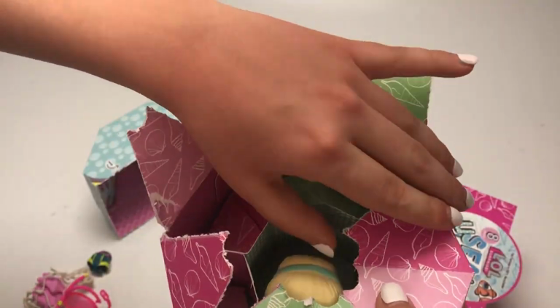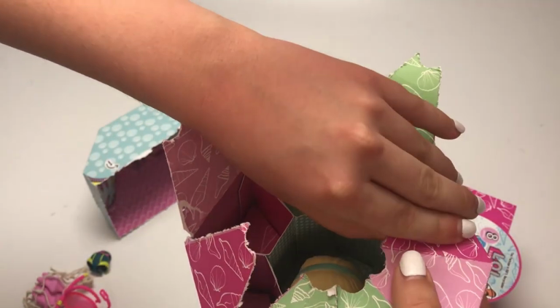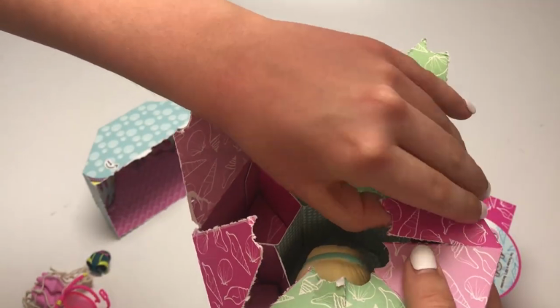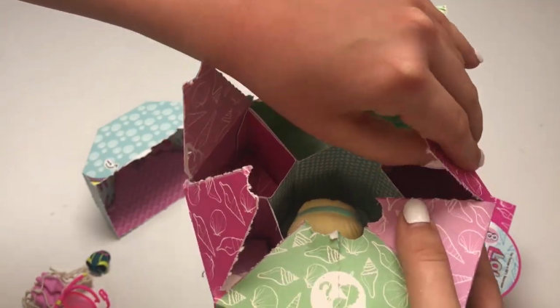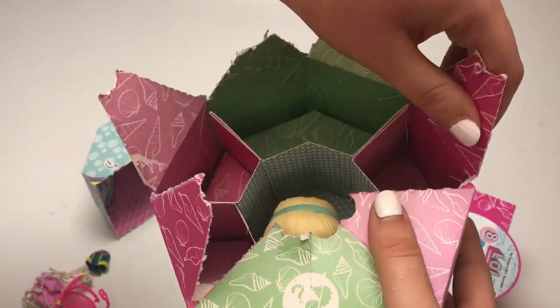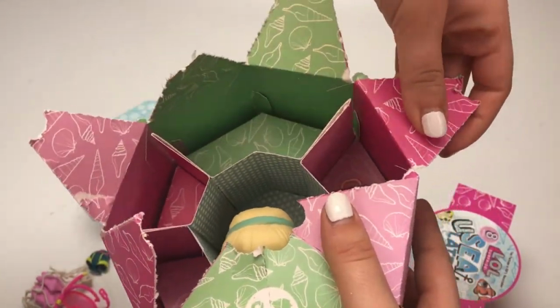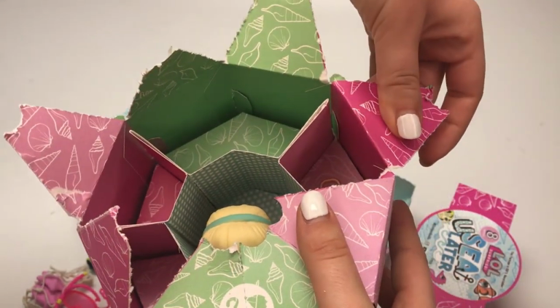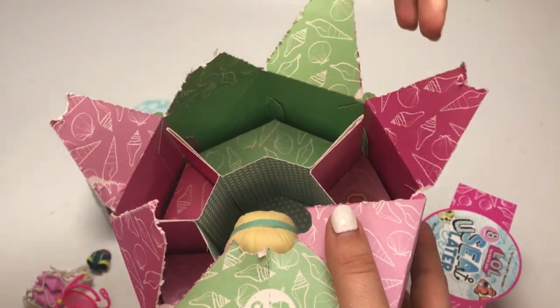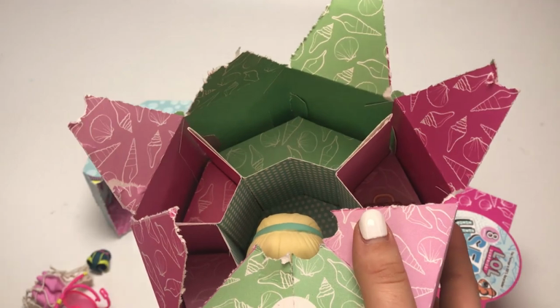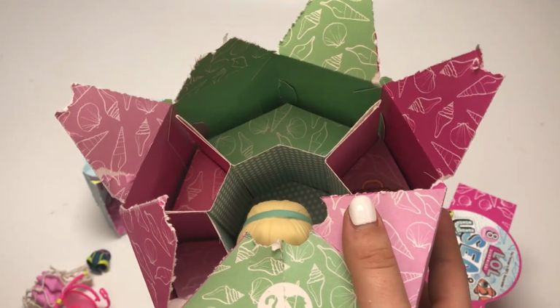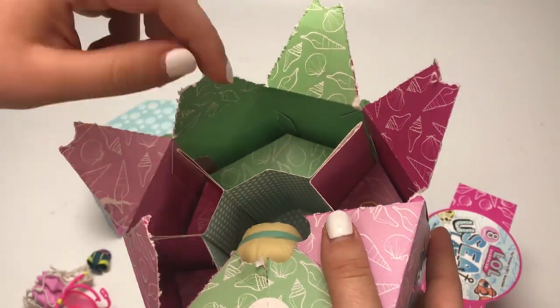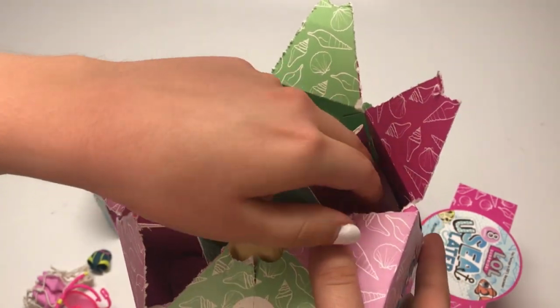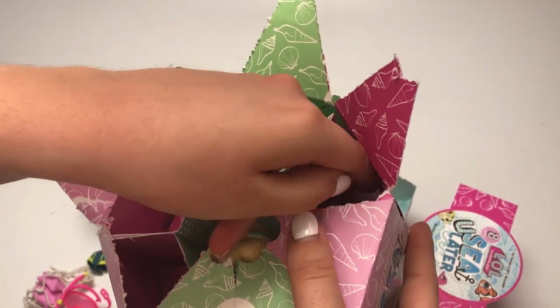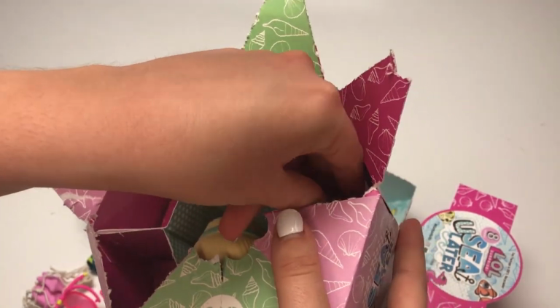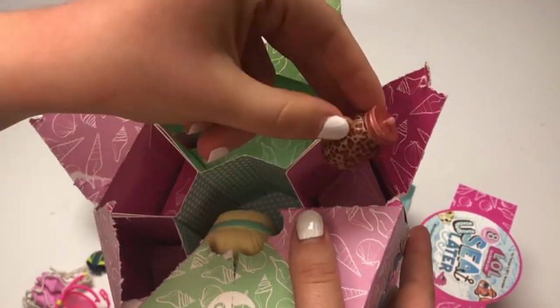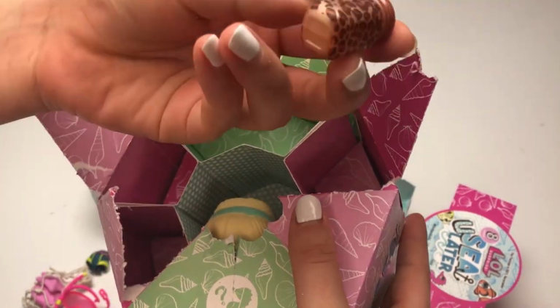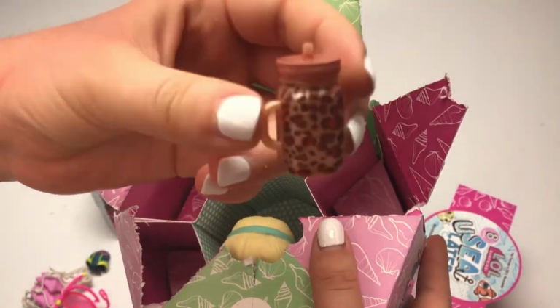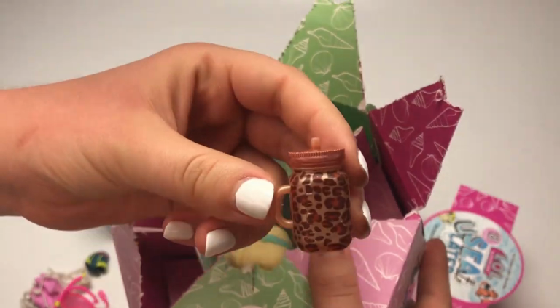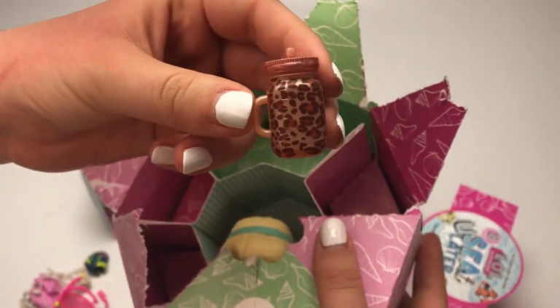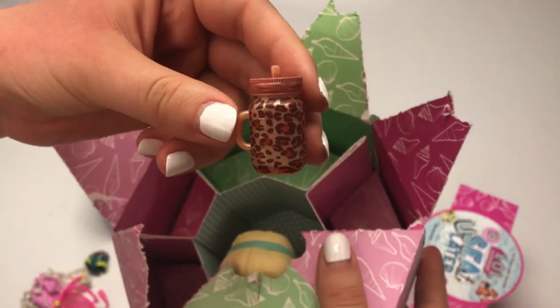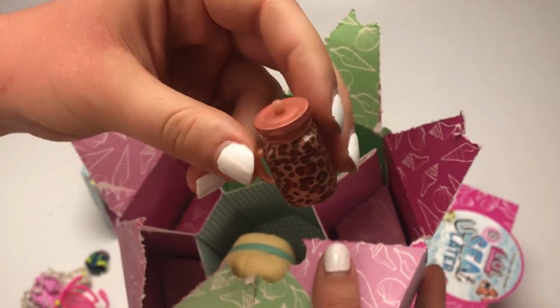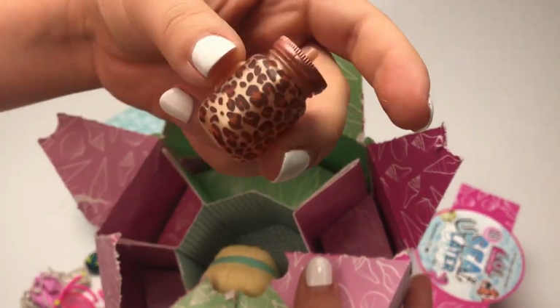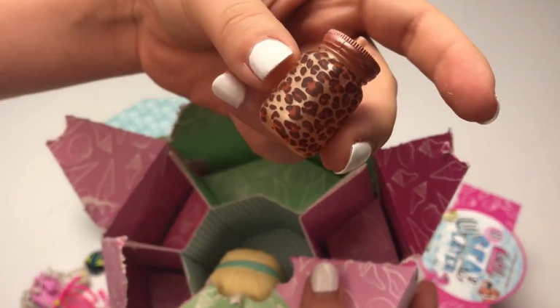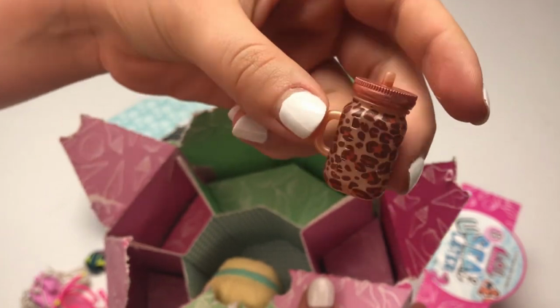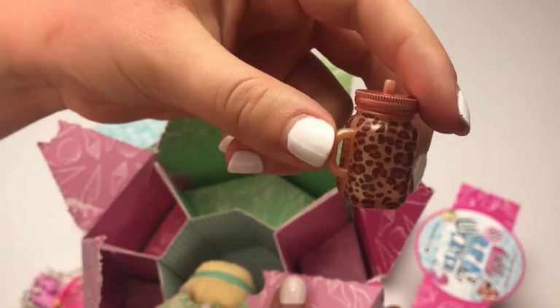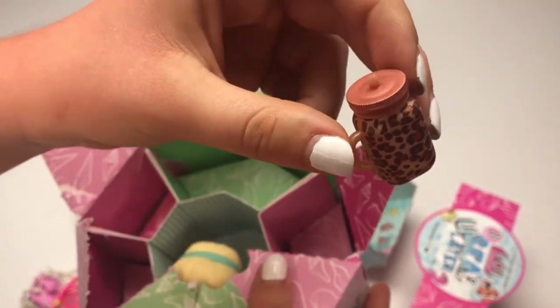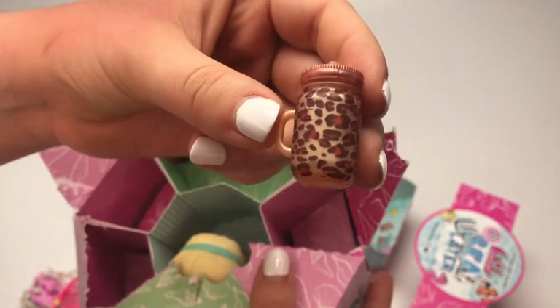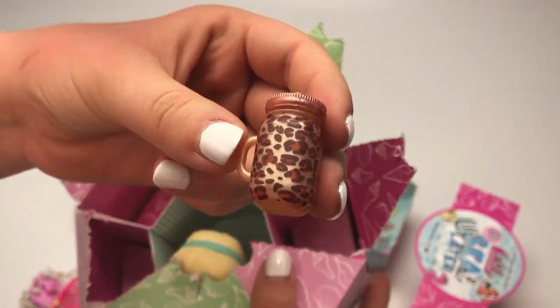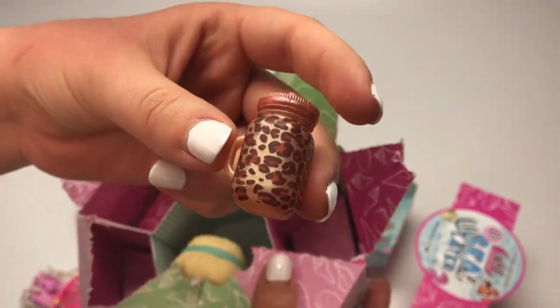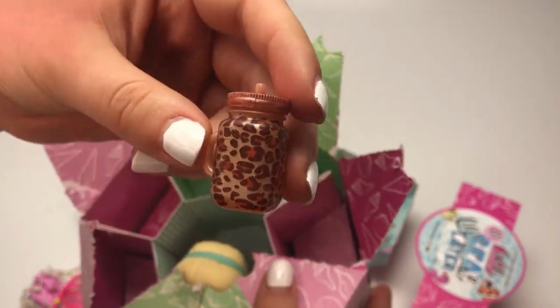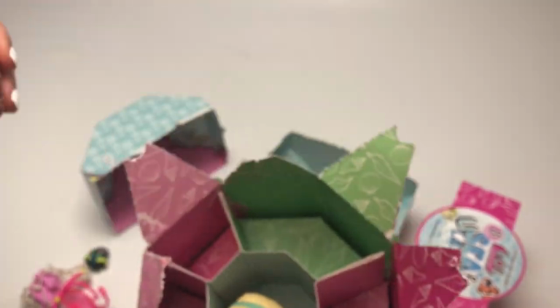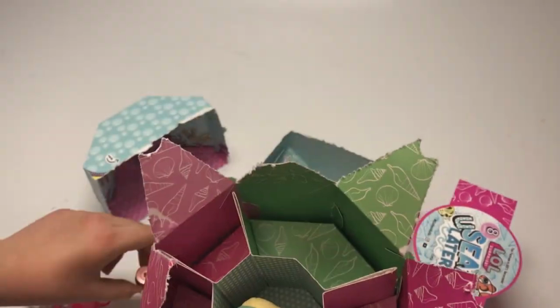Moving on to our next surprise — it's the bottle. Oh my gosh, I love this bottle so much. Cheetah print! I am in love. So cute.